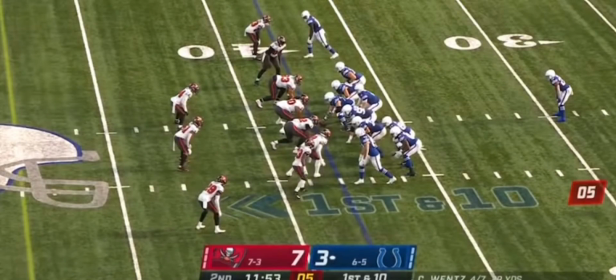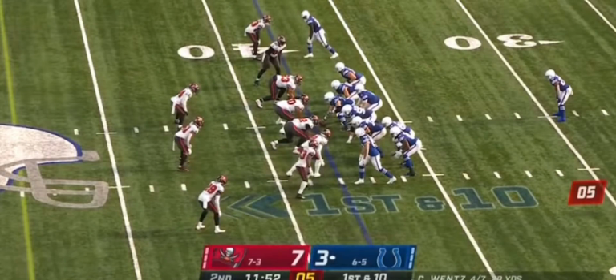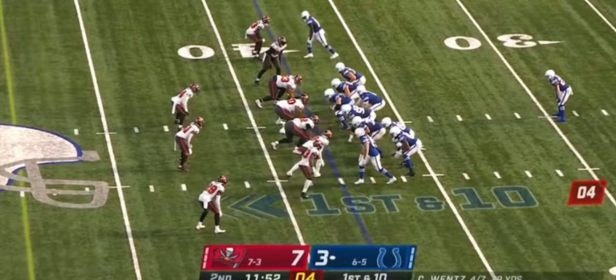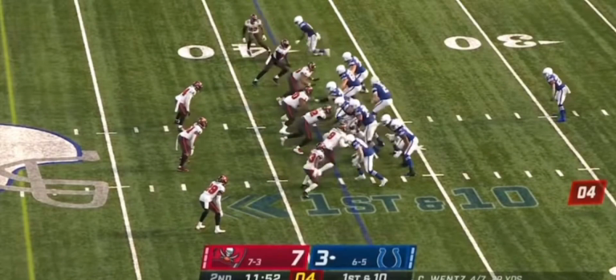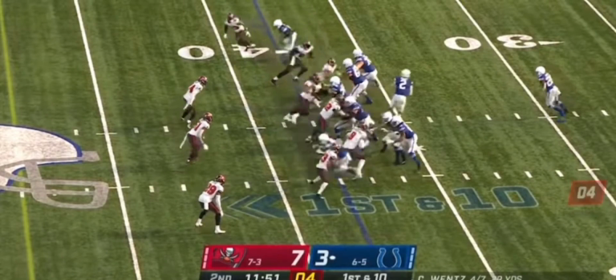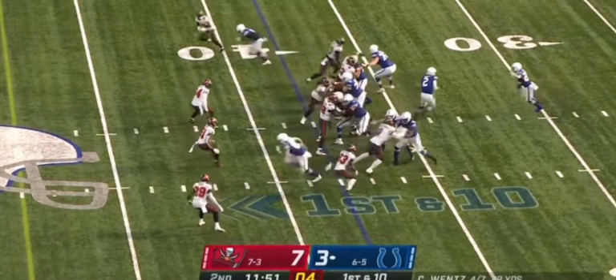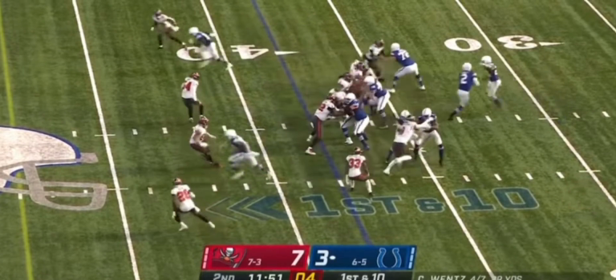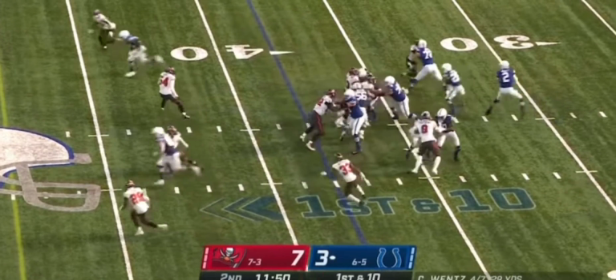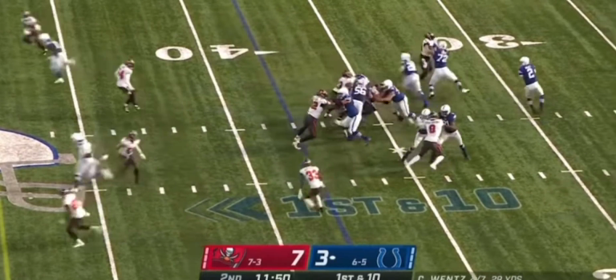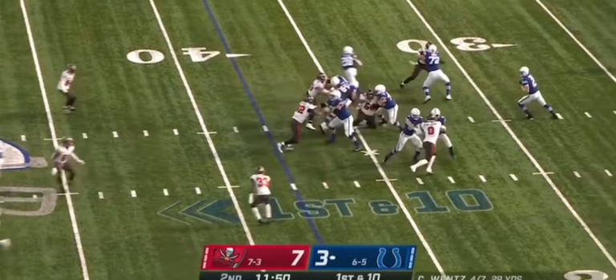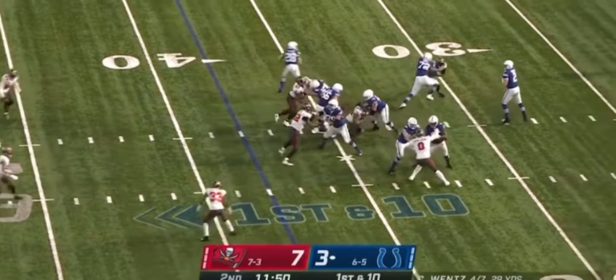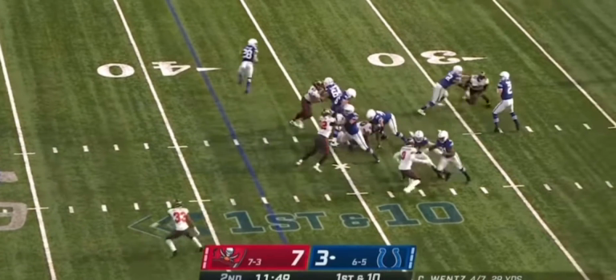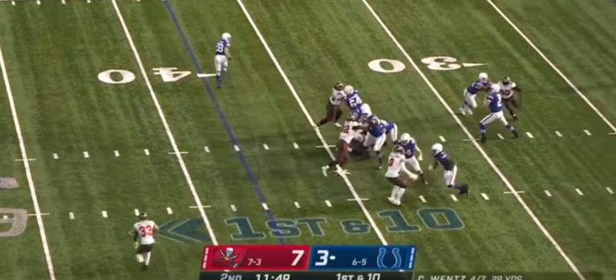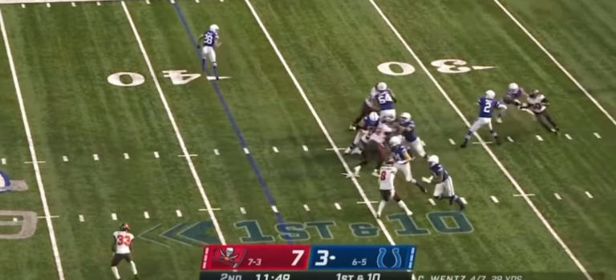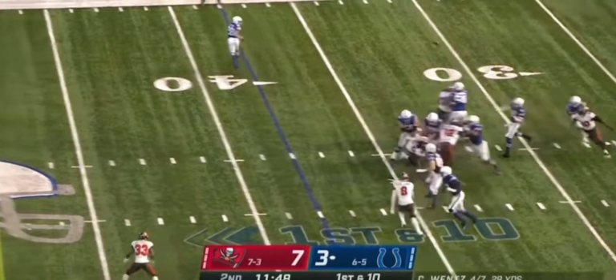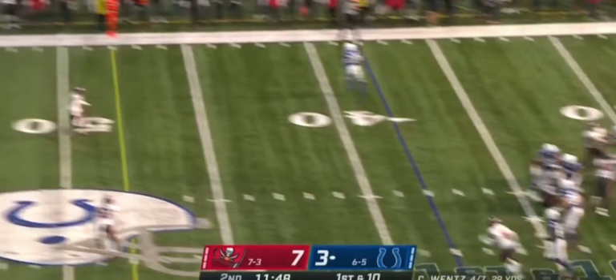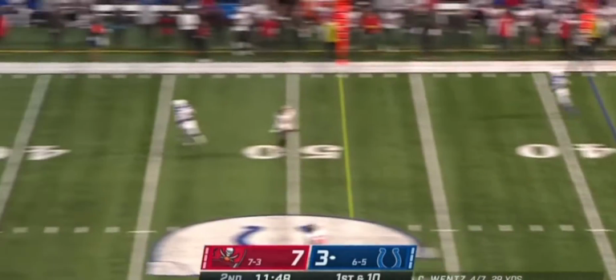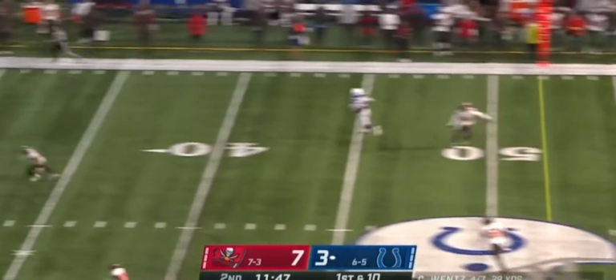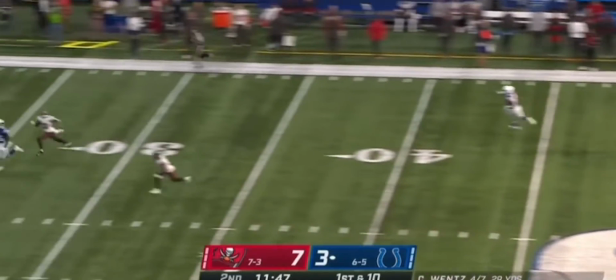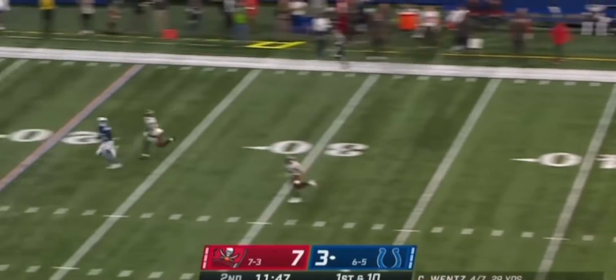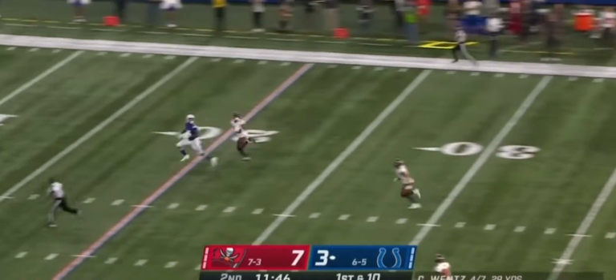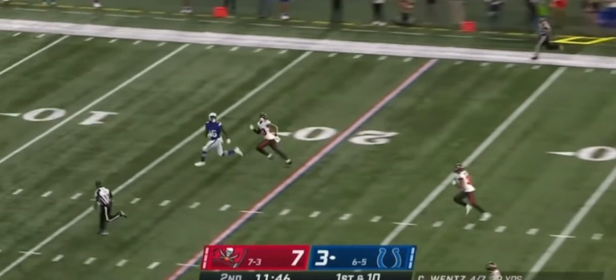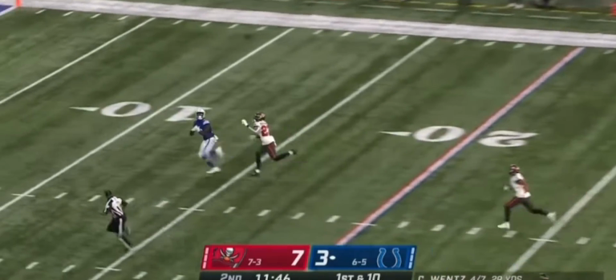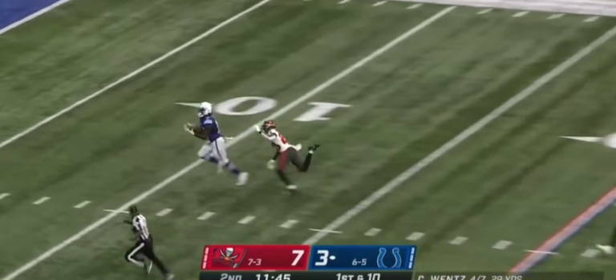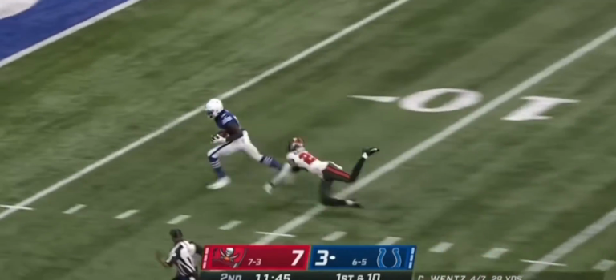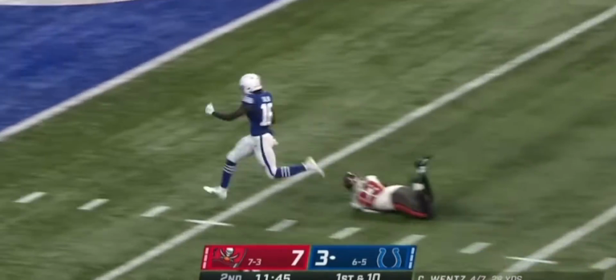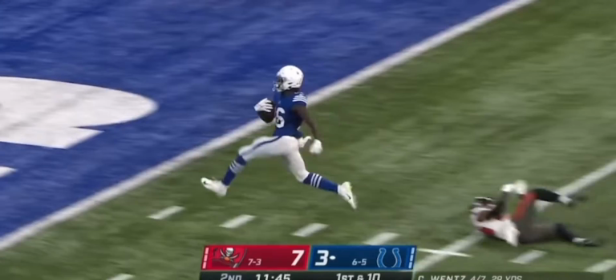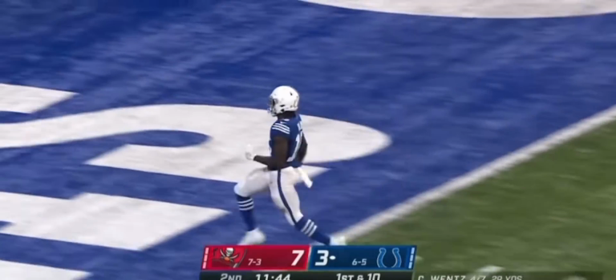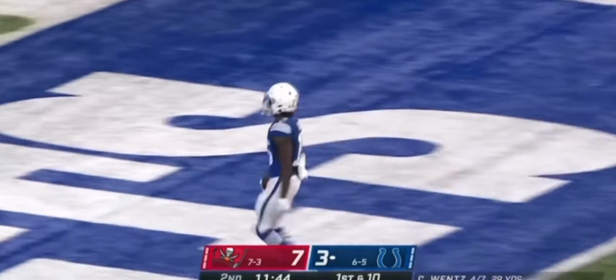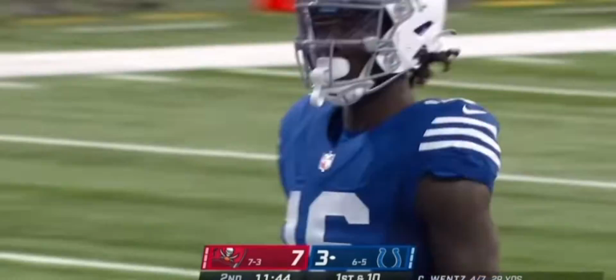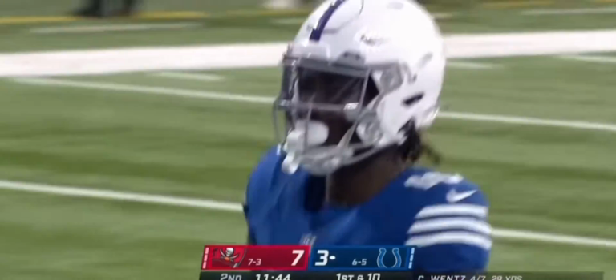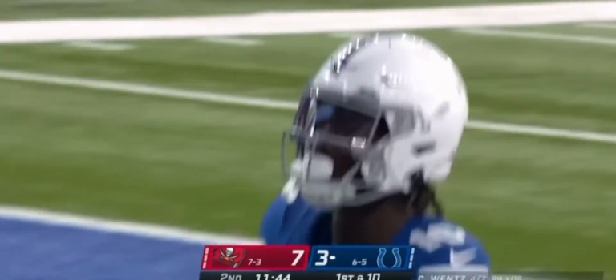Wentz on the fake, Wentz with time, loading up, going deep — has a man, and it is caught for the touchdown!